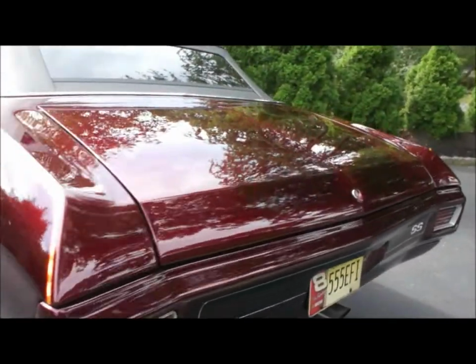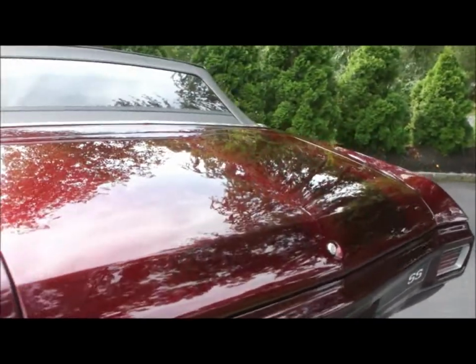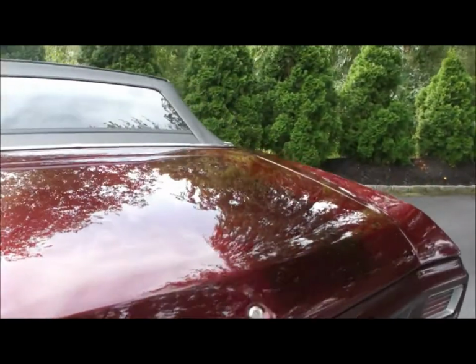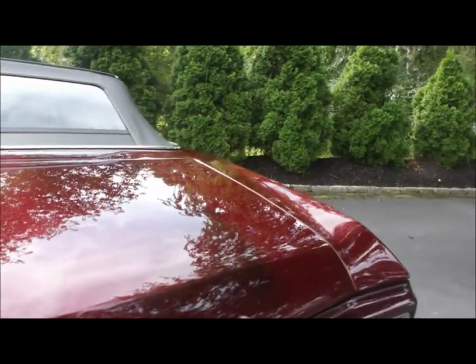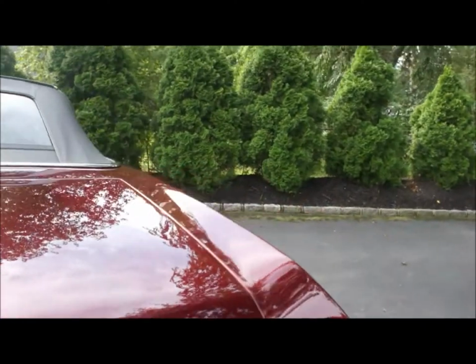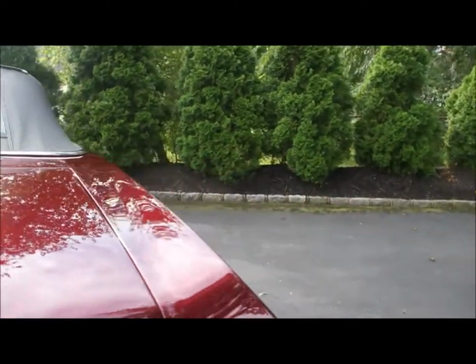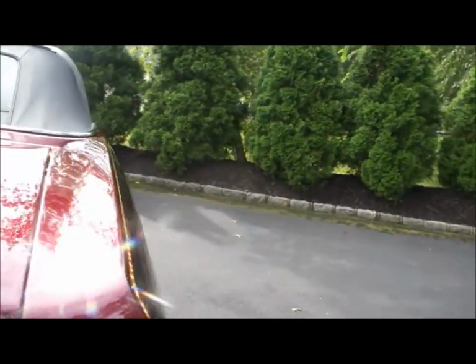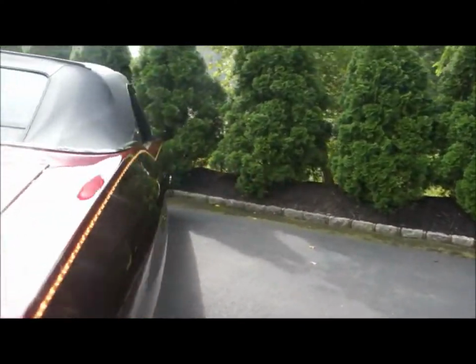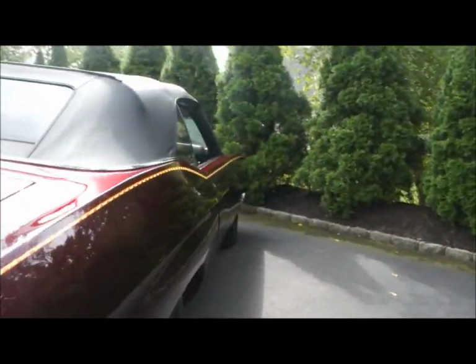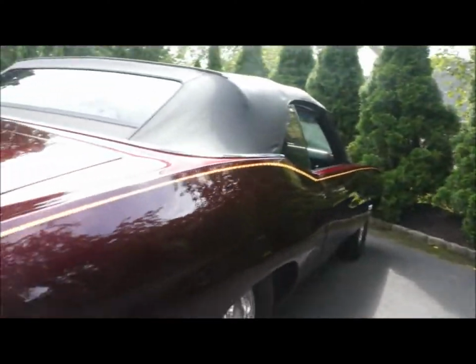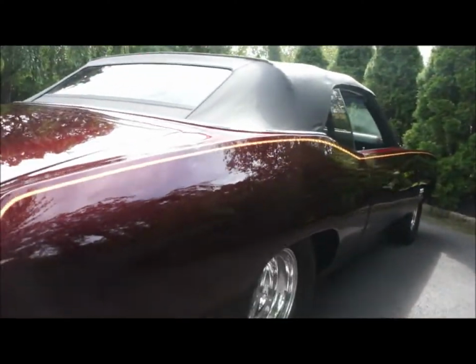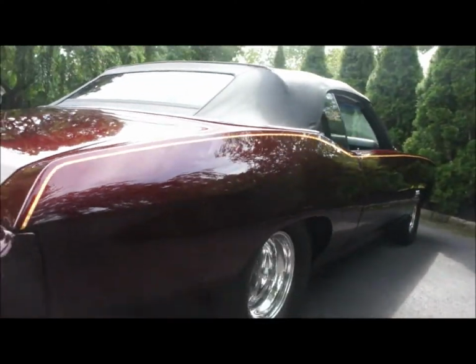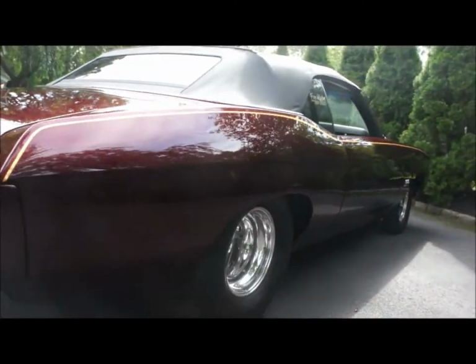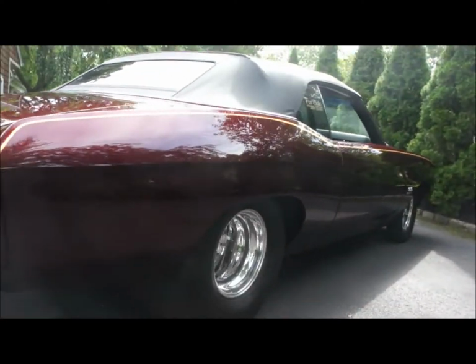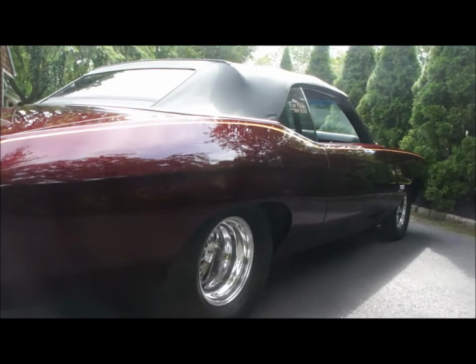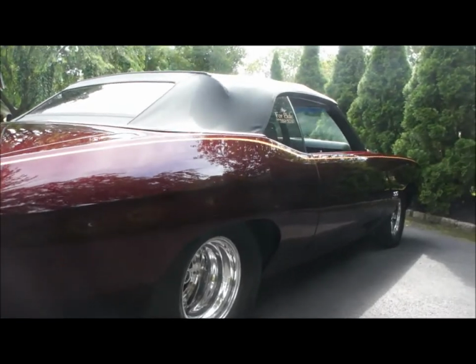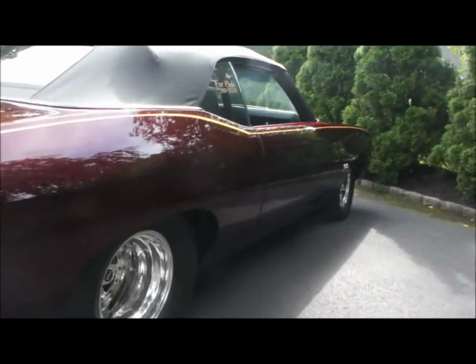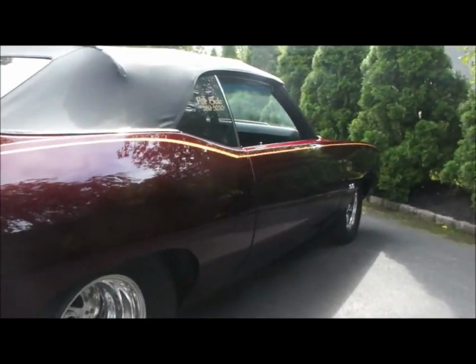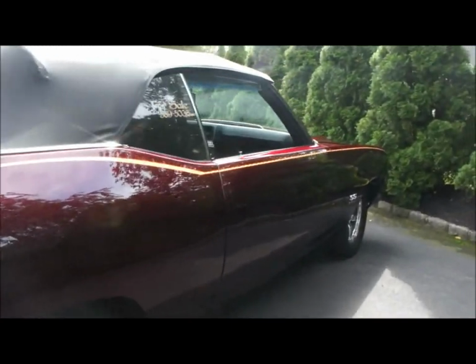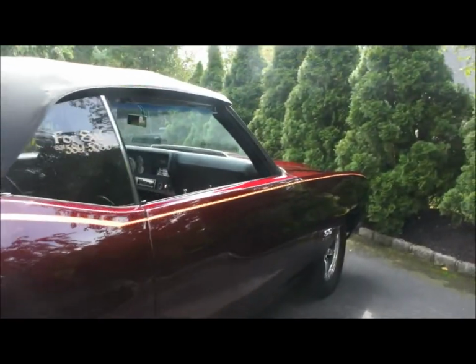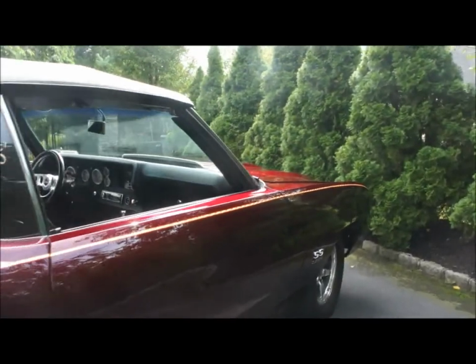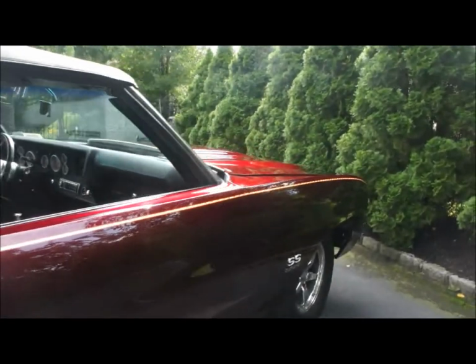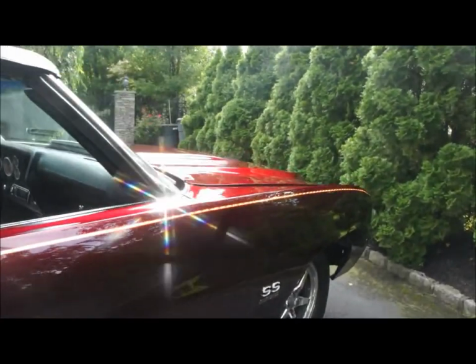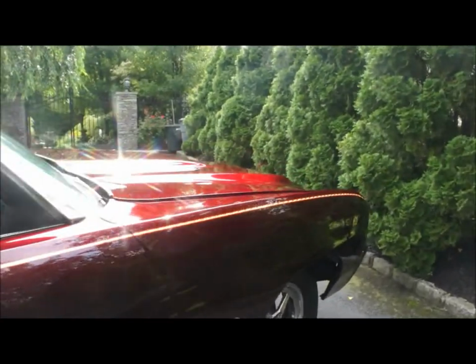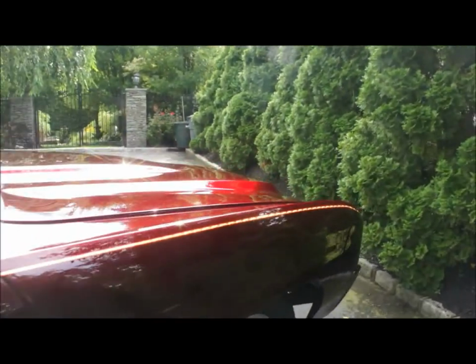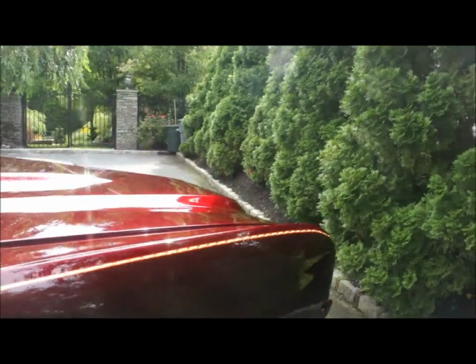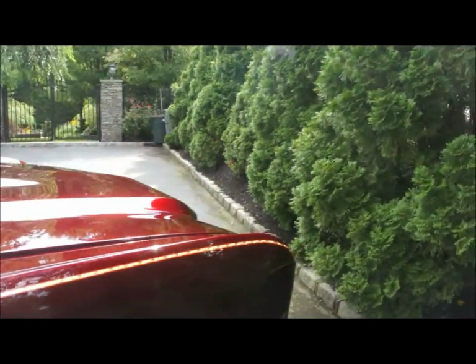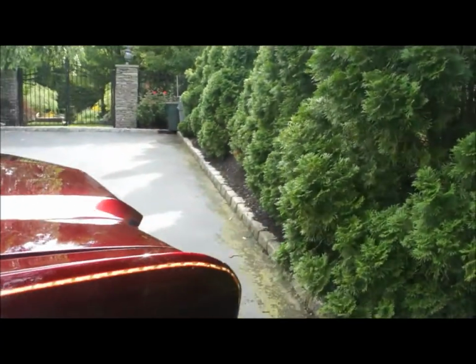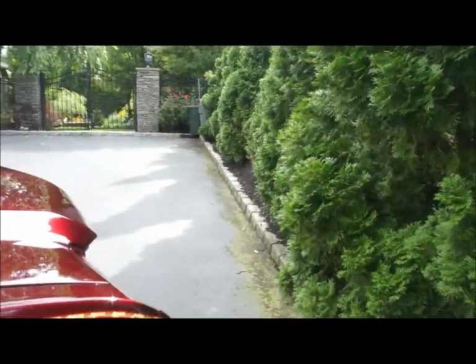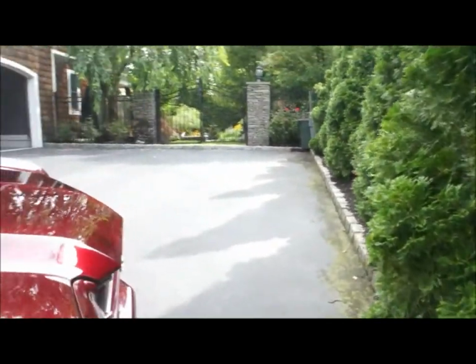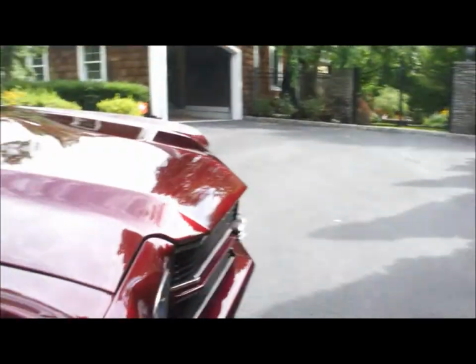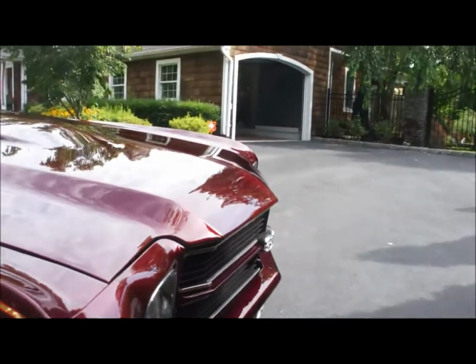The Dart block with gold stripes on it, 360 heads, Cali crank, all of the rods — solid roller, custom grind. And it runs on pump gas? Yes, it does.